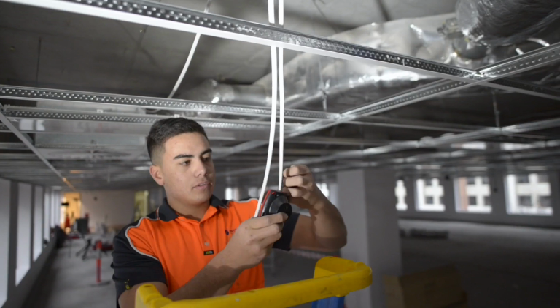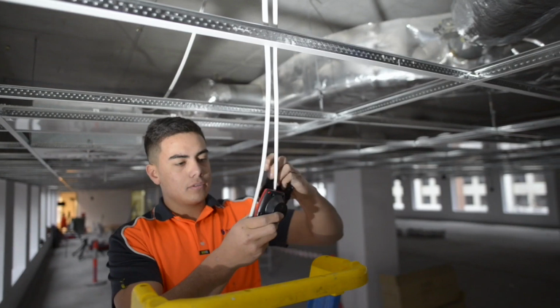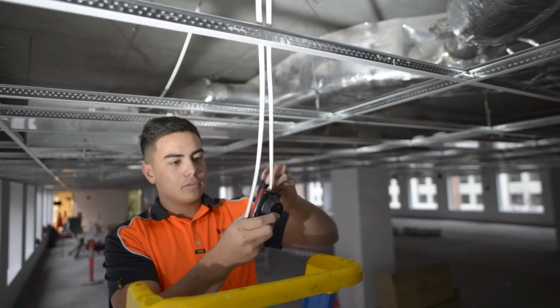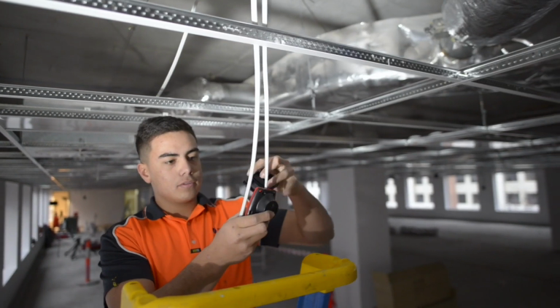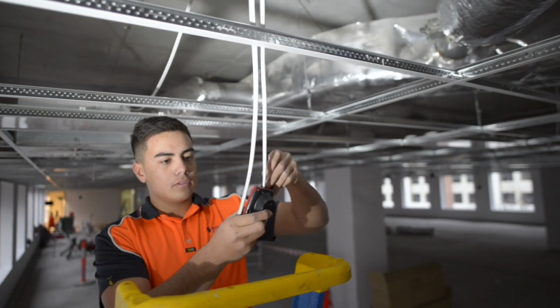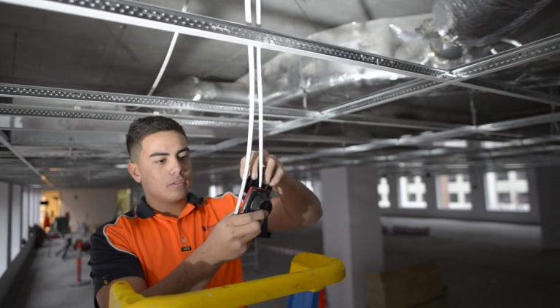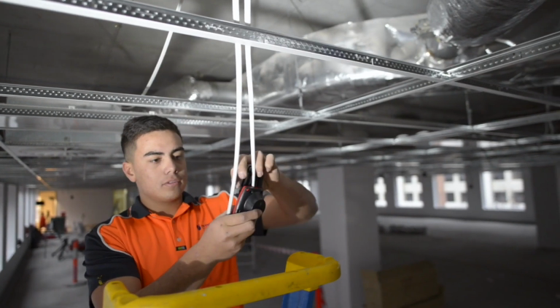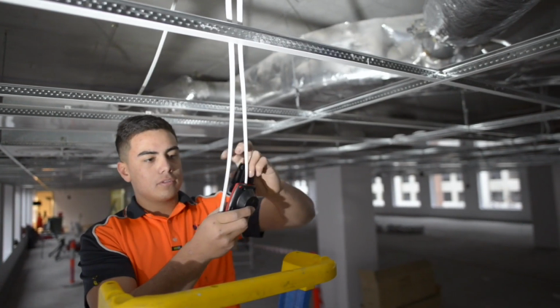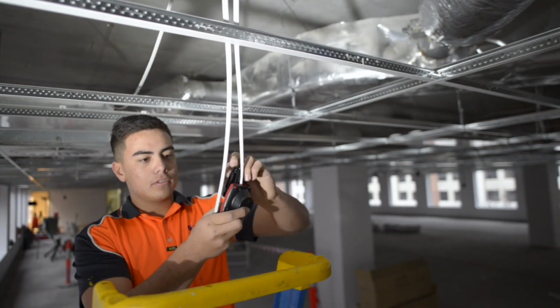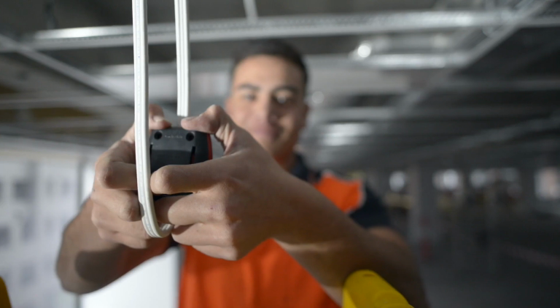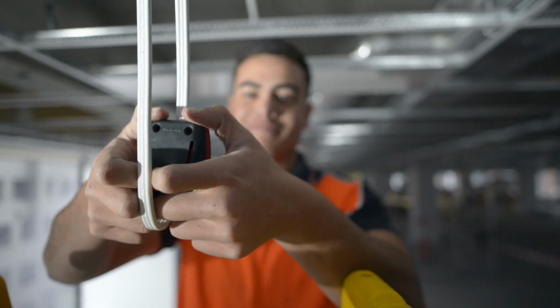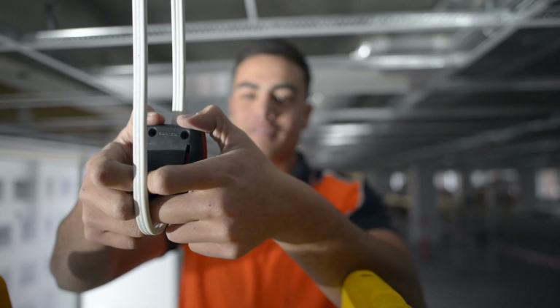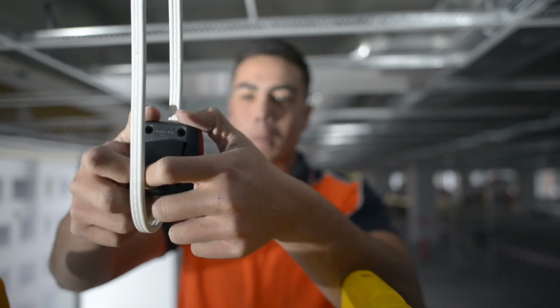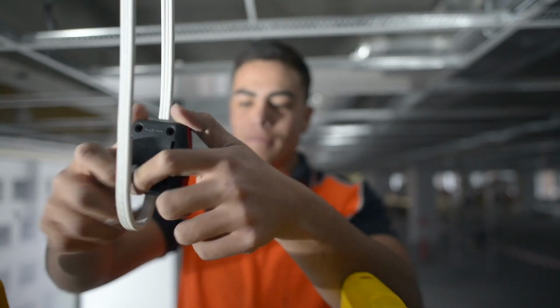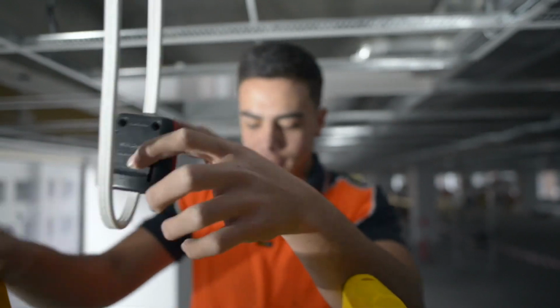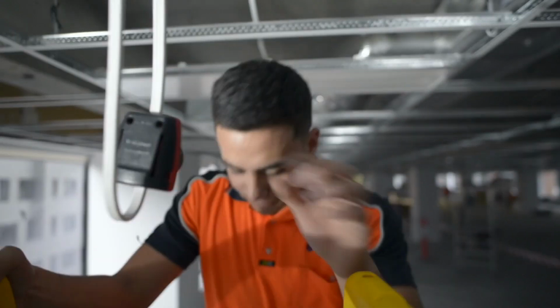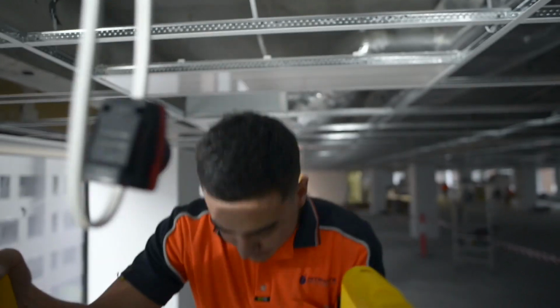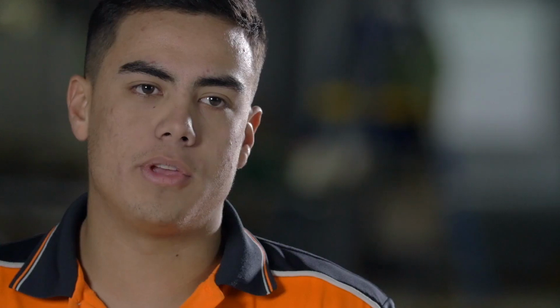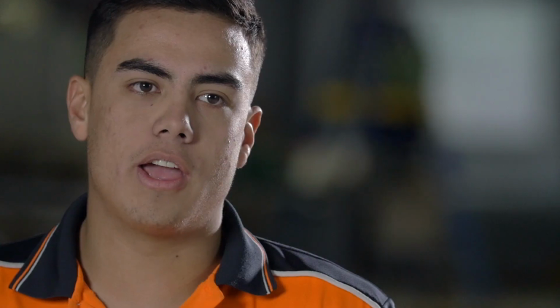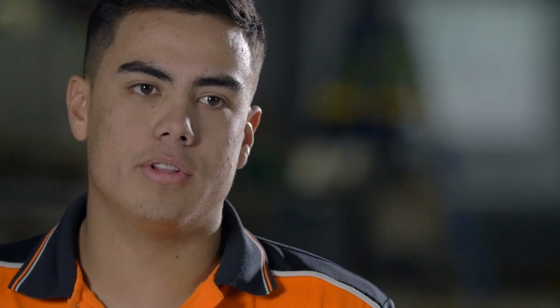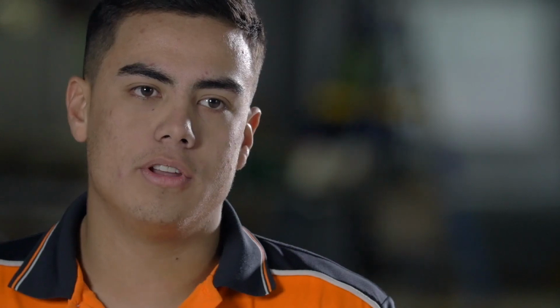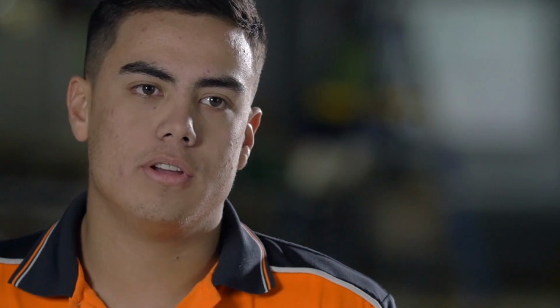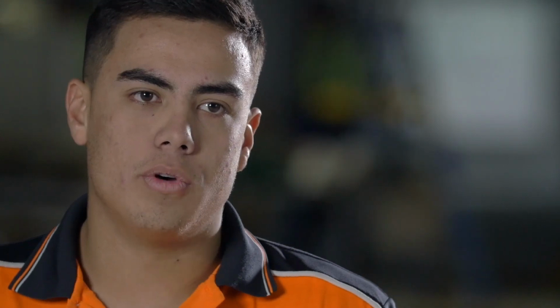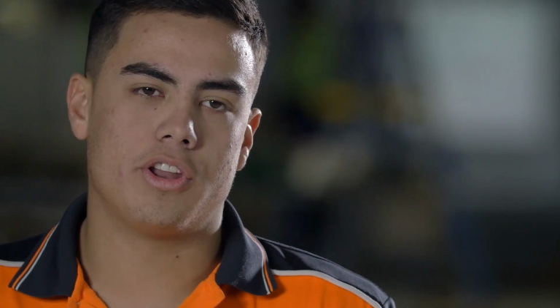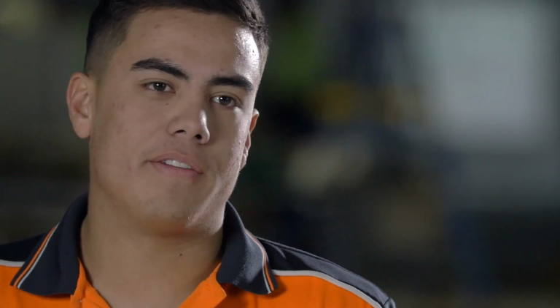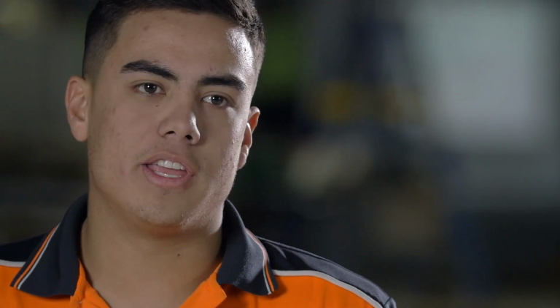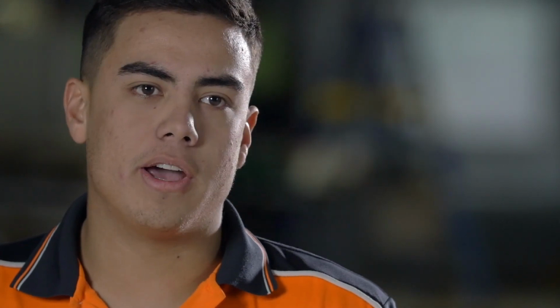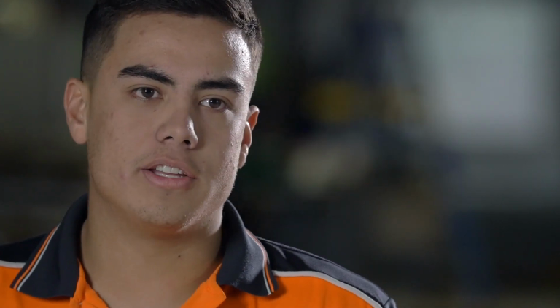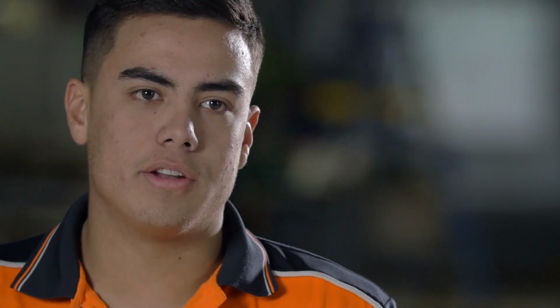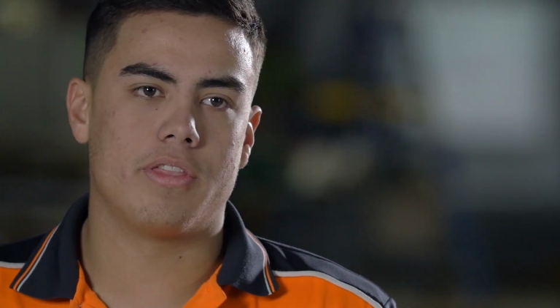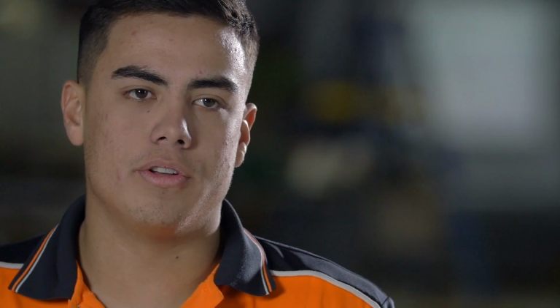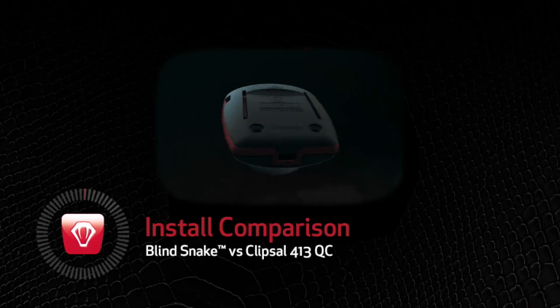It's a lot quicker — it's literally just snap it straight in rather than wasting time trying to strip your cable. You don't really have to think about it, you just kind of run through and do it.